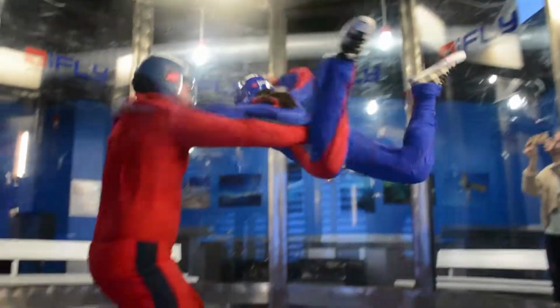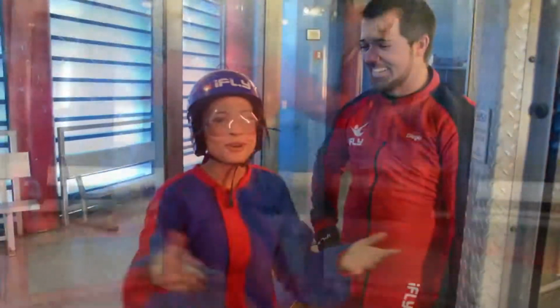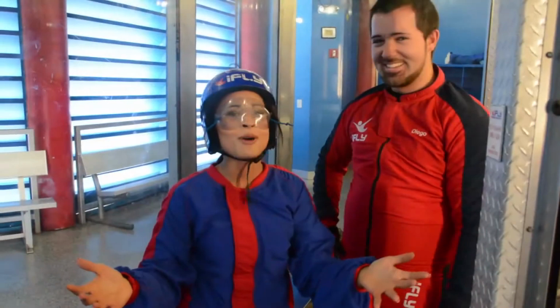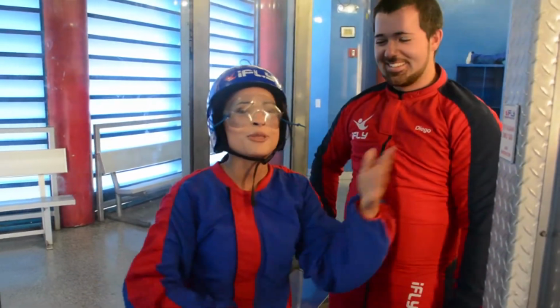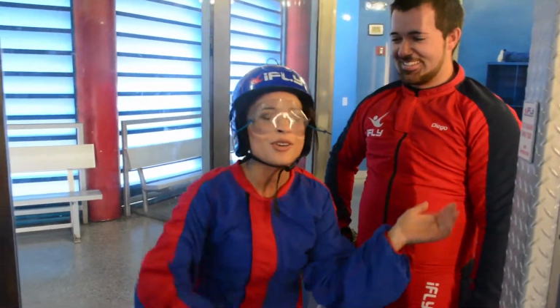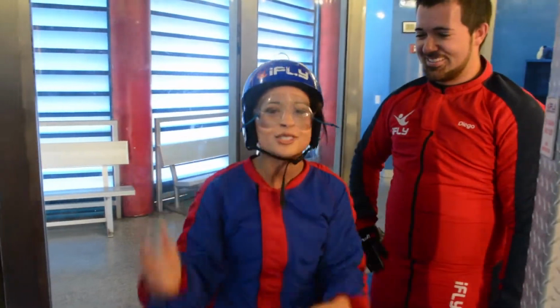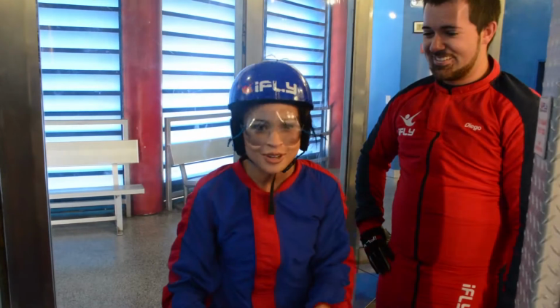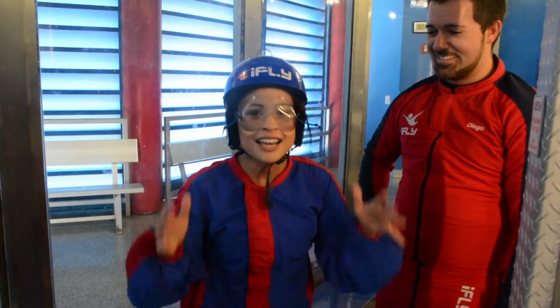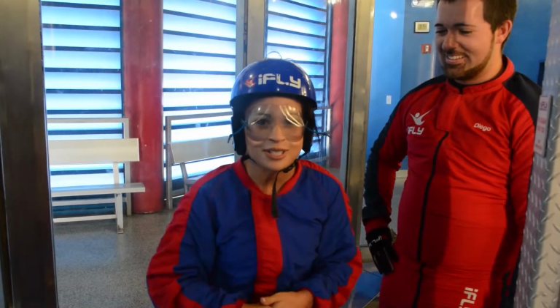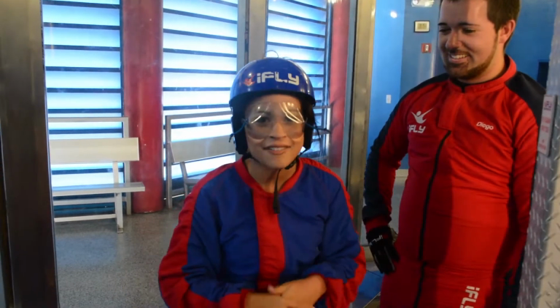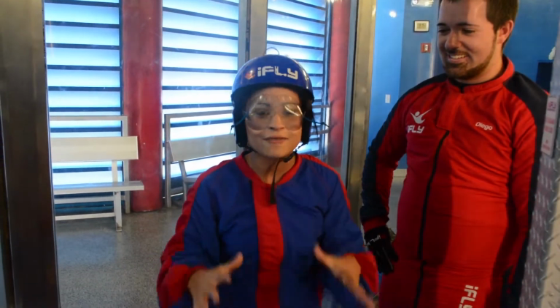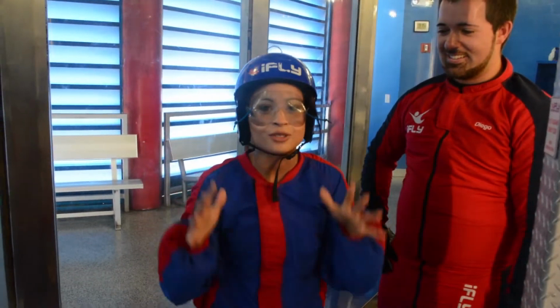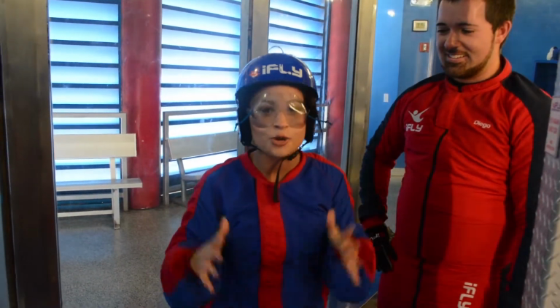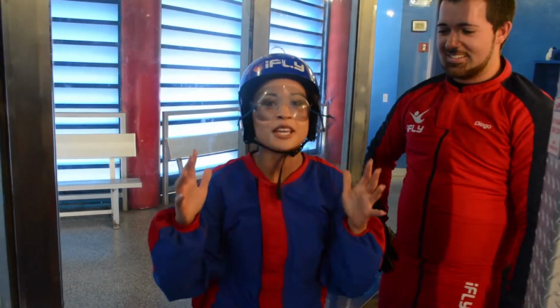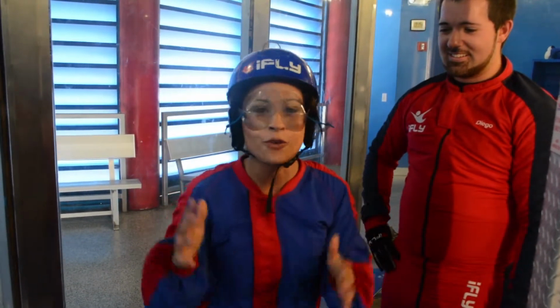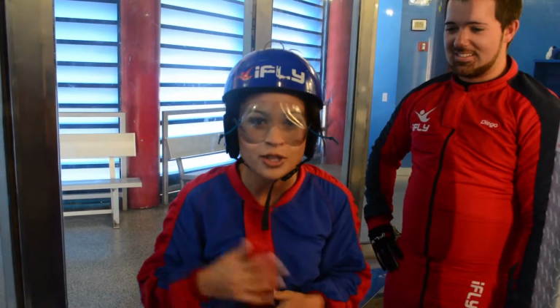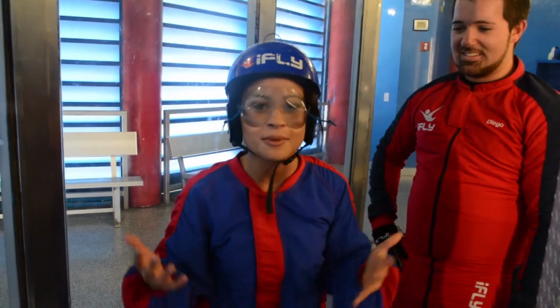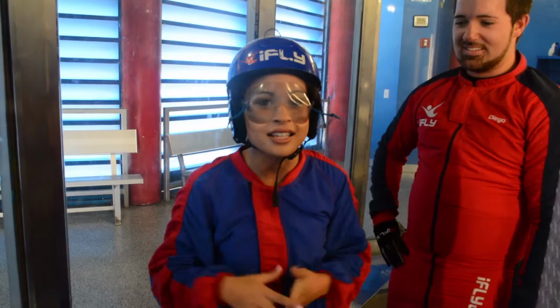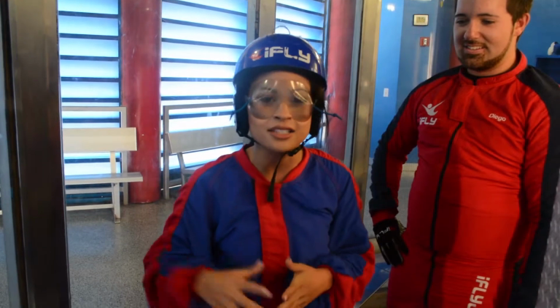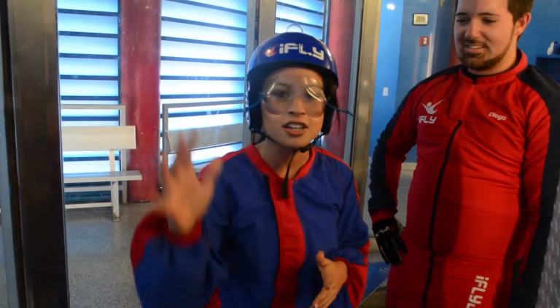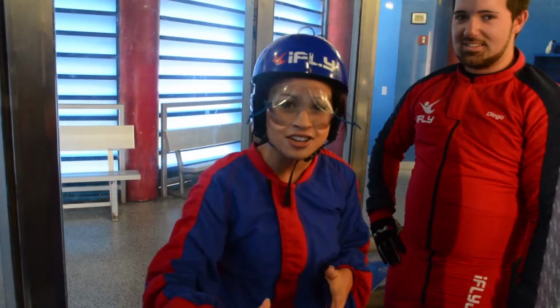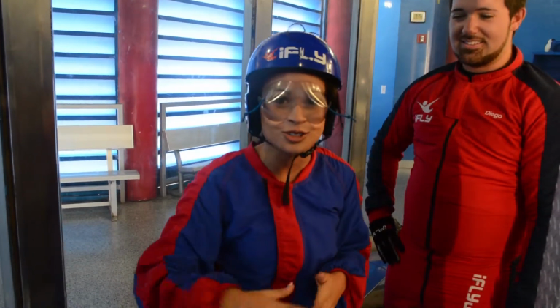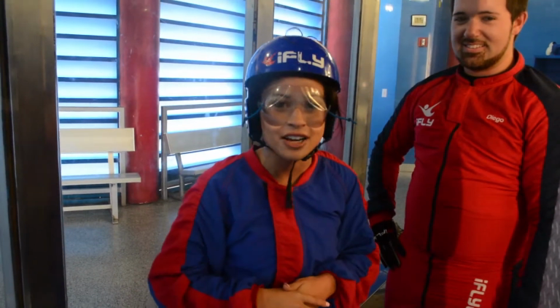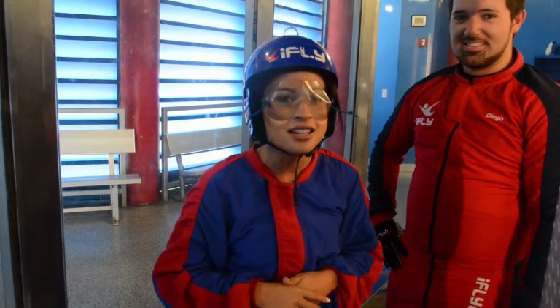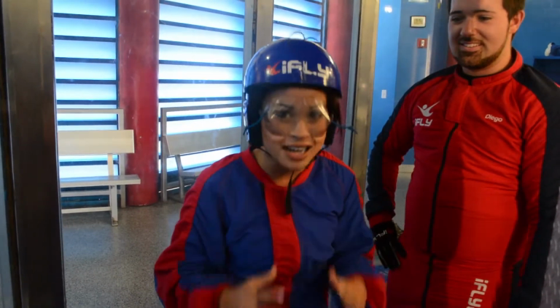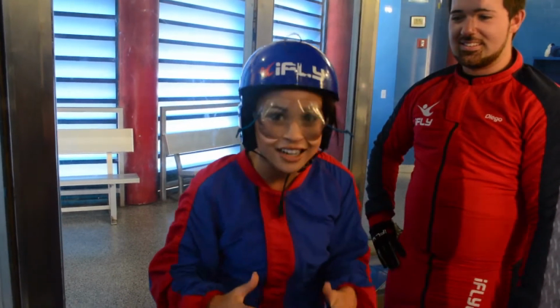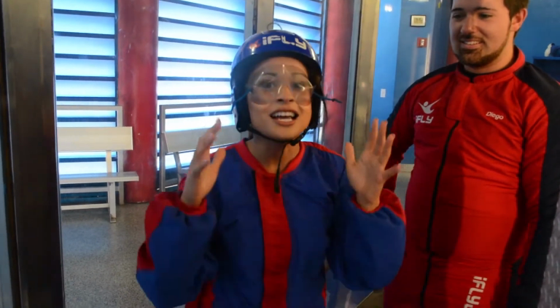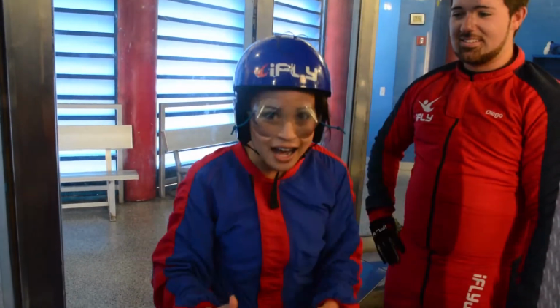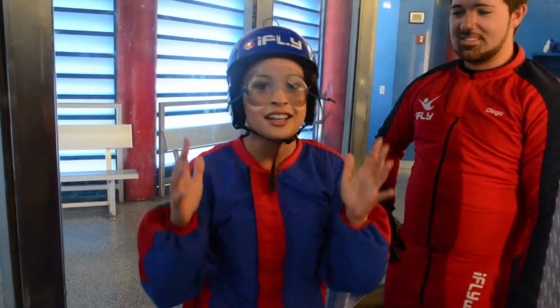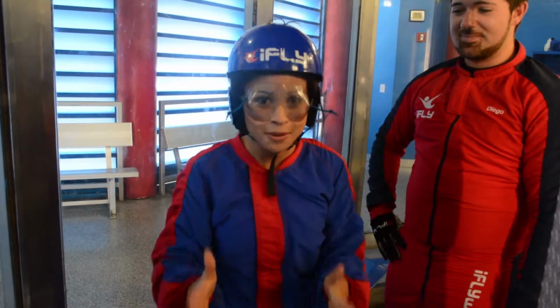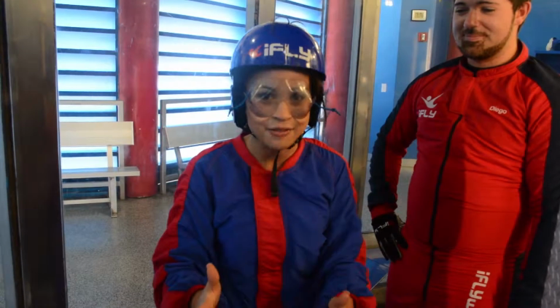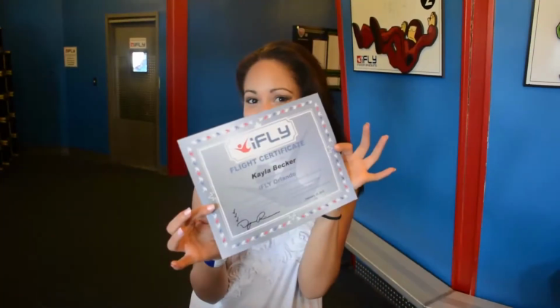Whether you're three or 103, indoor skydiving at iFly Orlando could be for you. It only costs about 60 bucks over here on the International Drive area. So get out here and fly like you've probably never flown before.